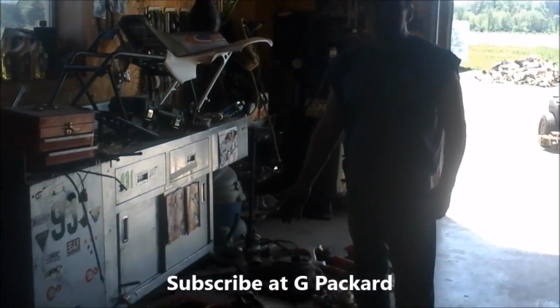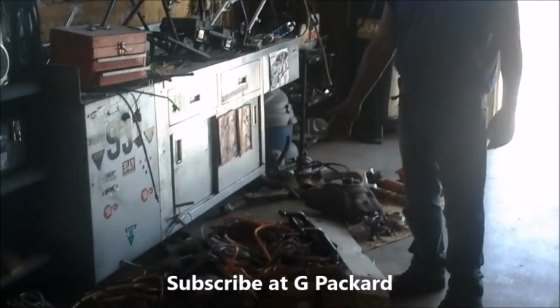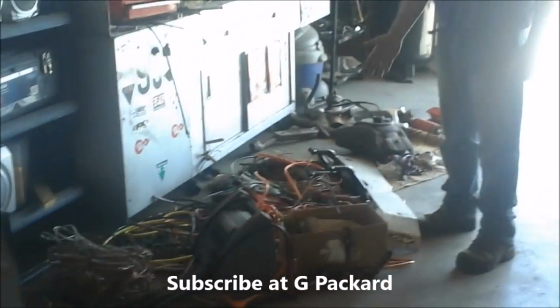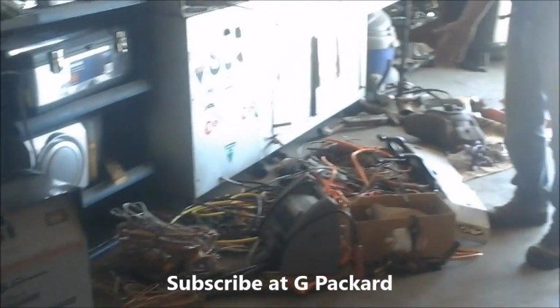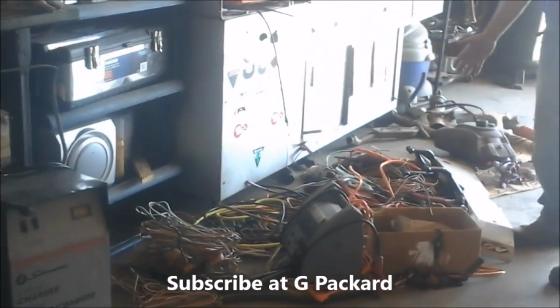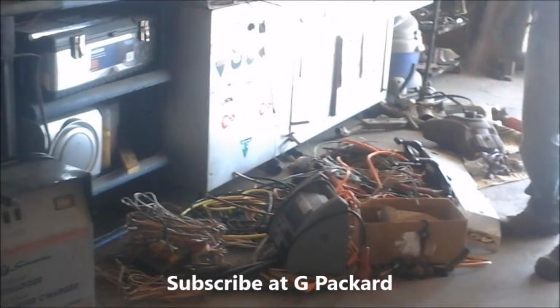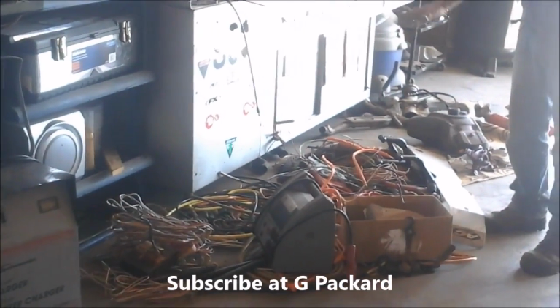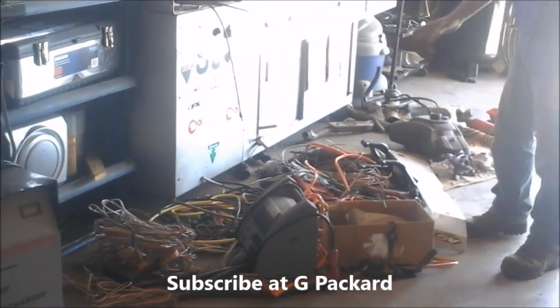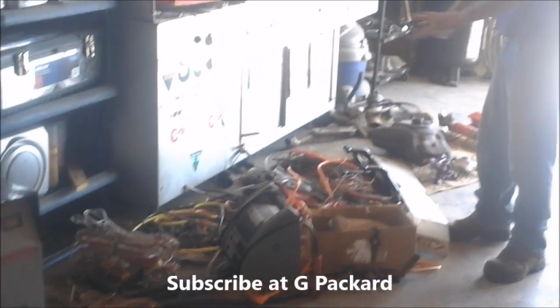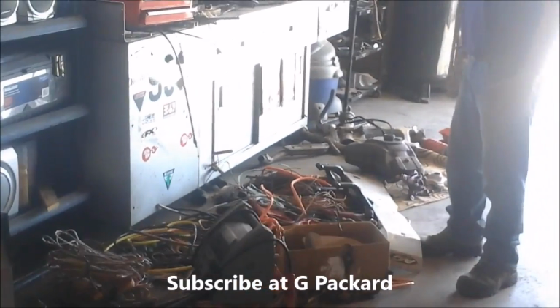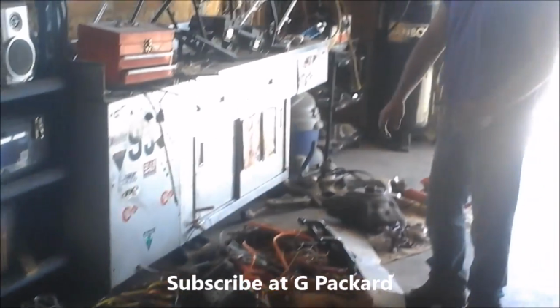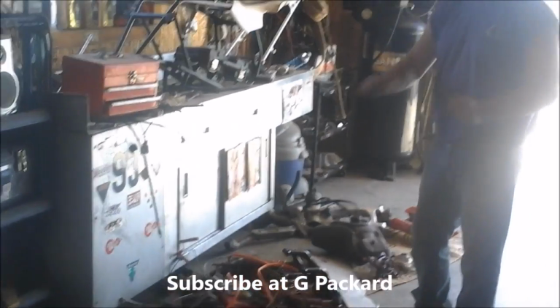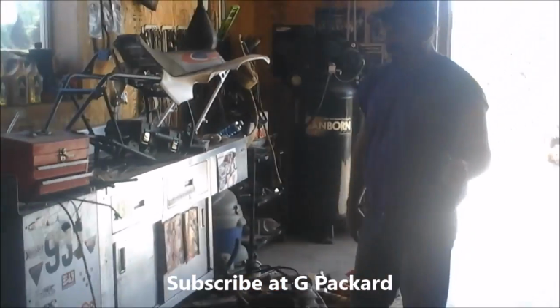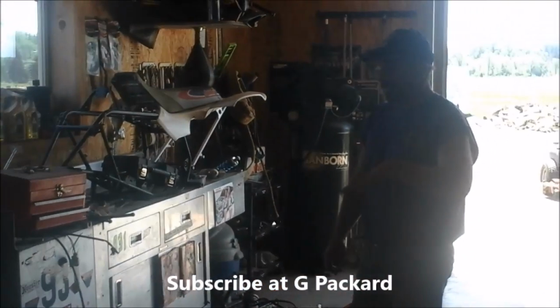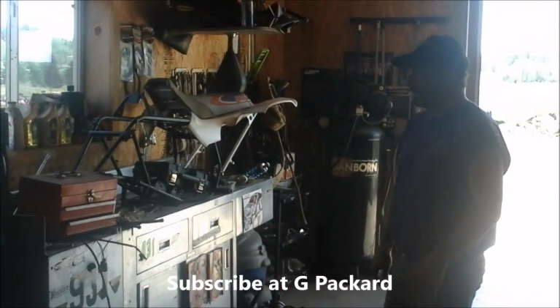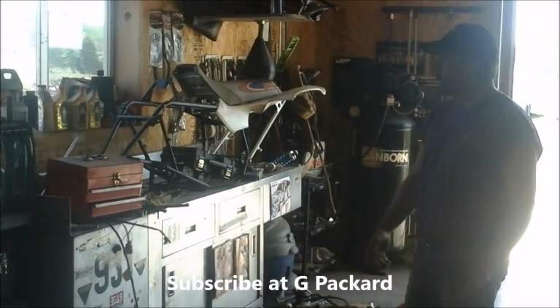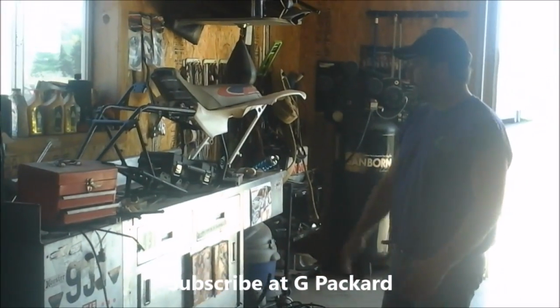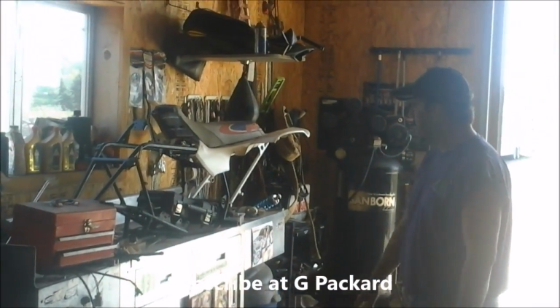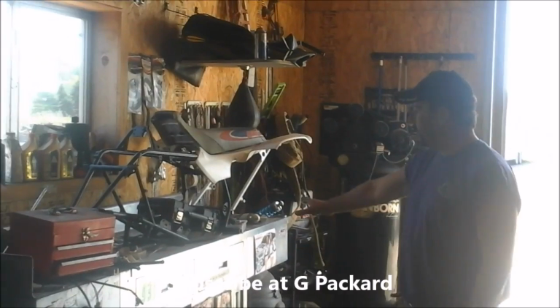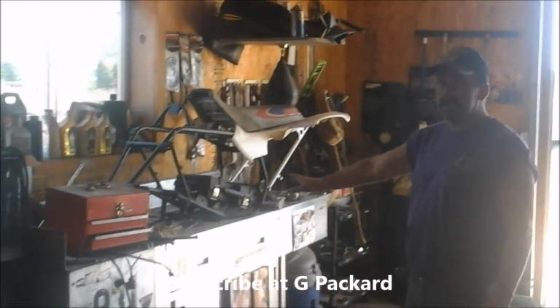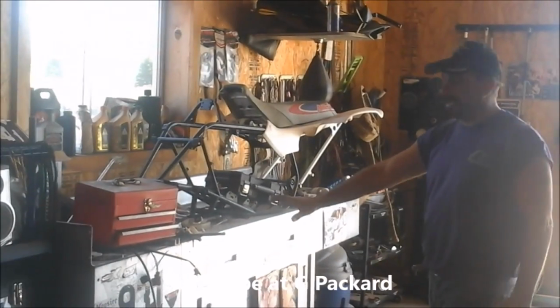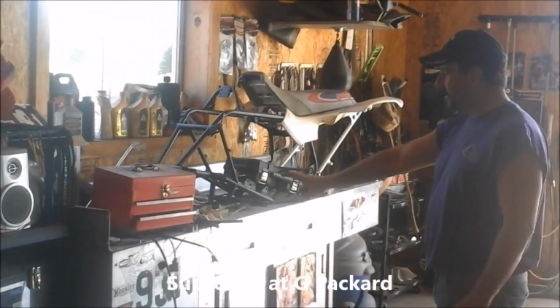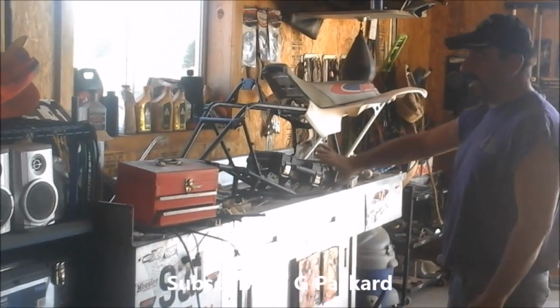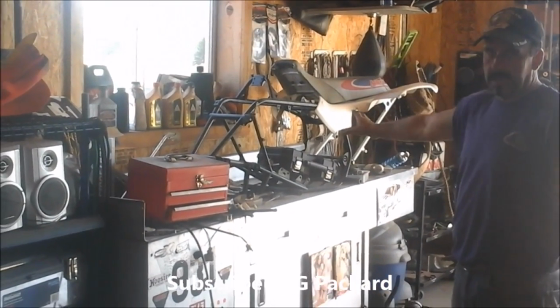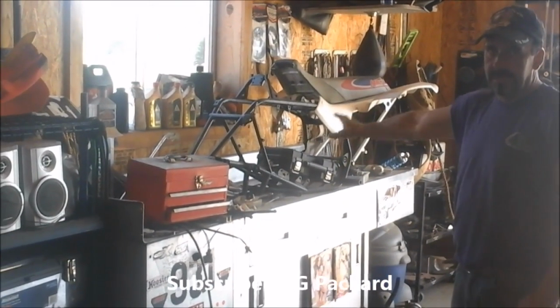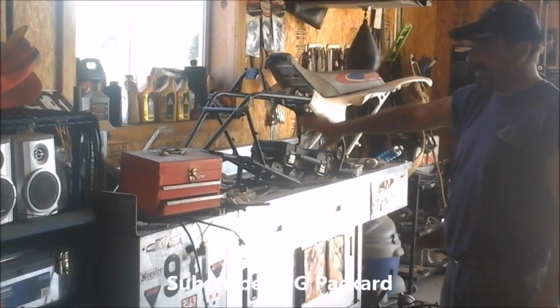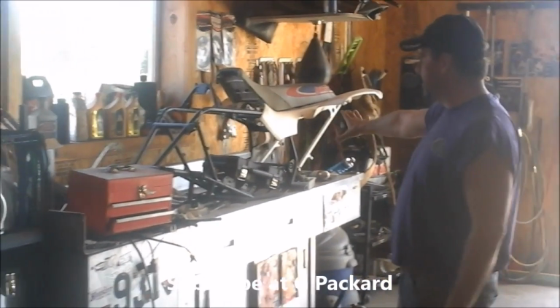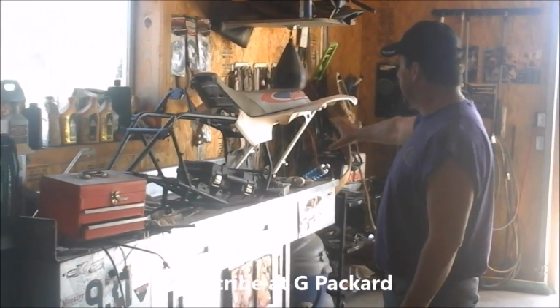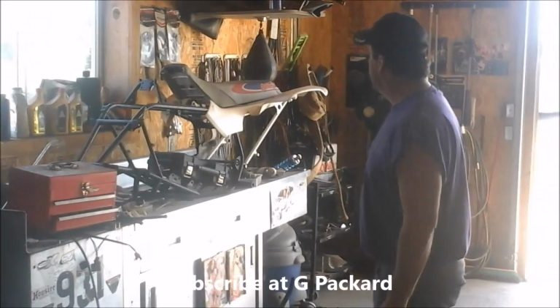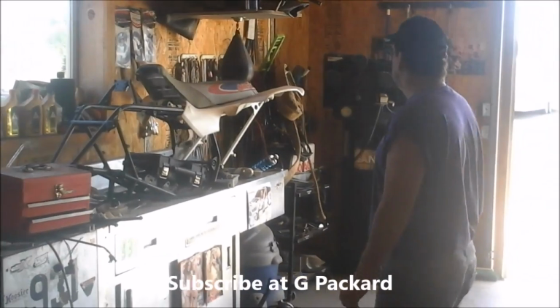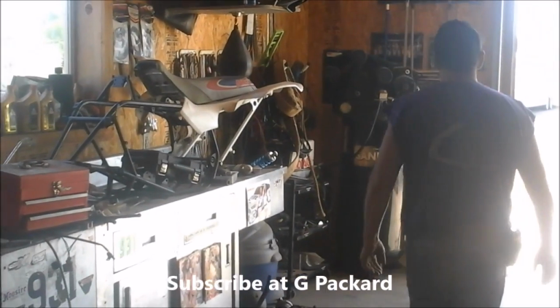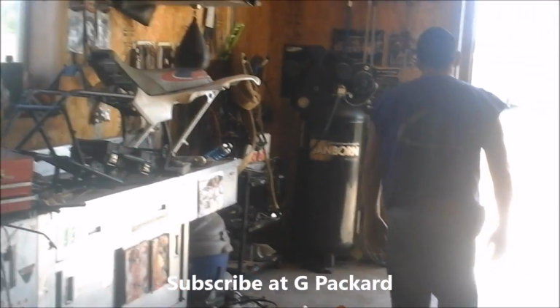My son's an electrician so he always ends up with all this leftover stuff from his jobs — all this wire. He strips them down and sells the copper, which is a good thing. You can tell this is his bench because nothing is organized — absolutely nothing.